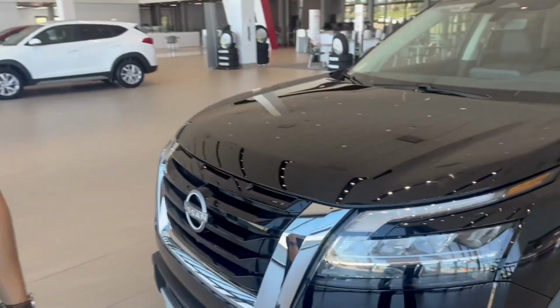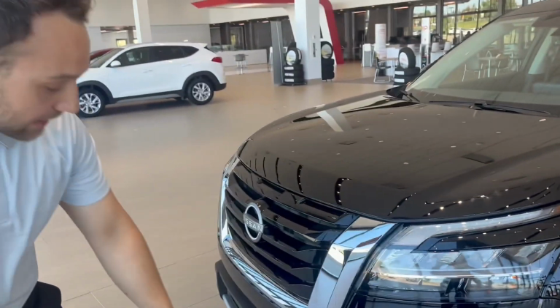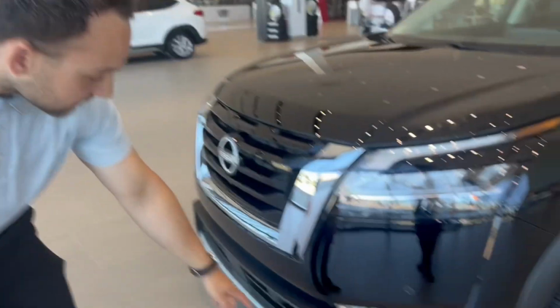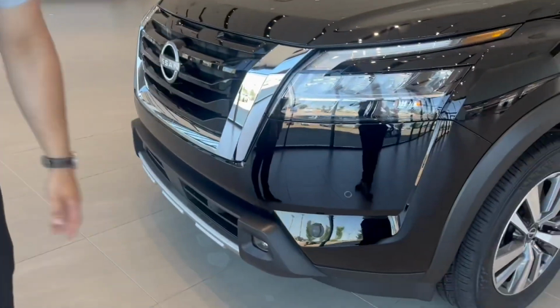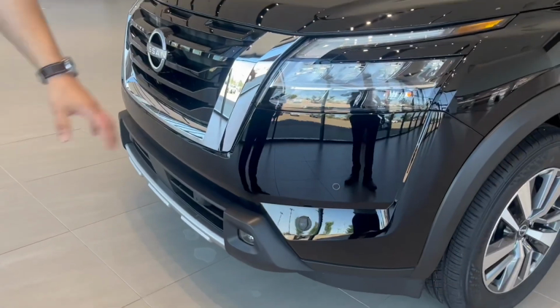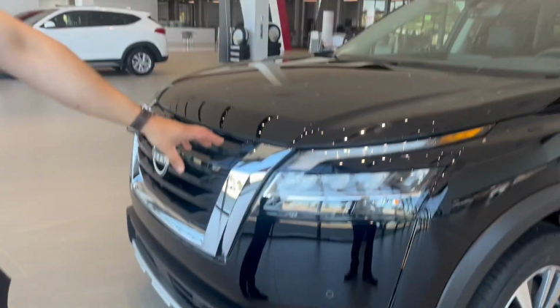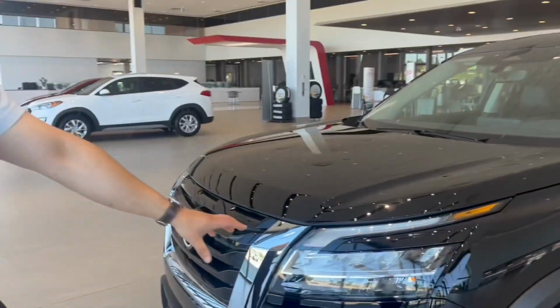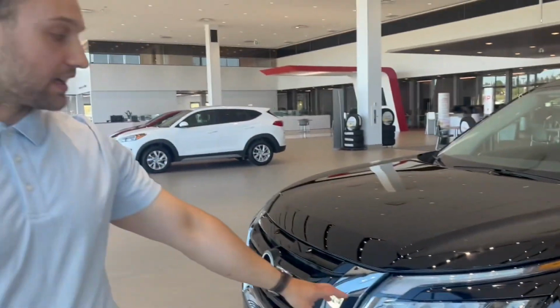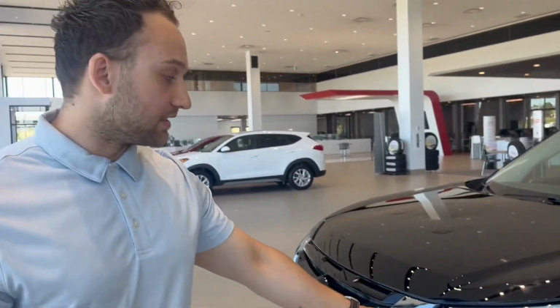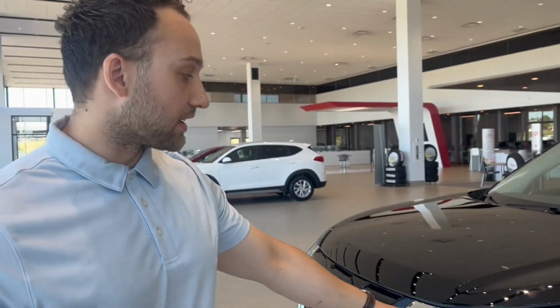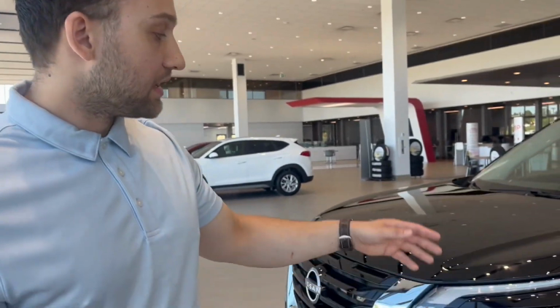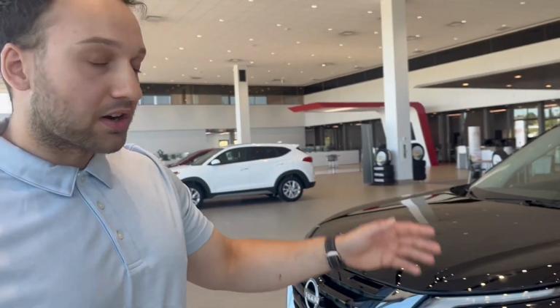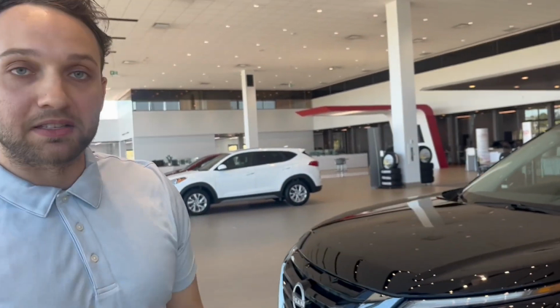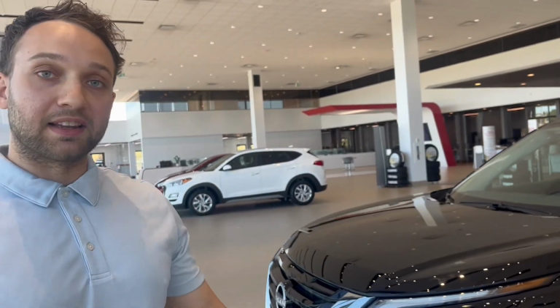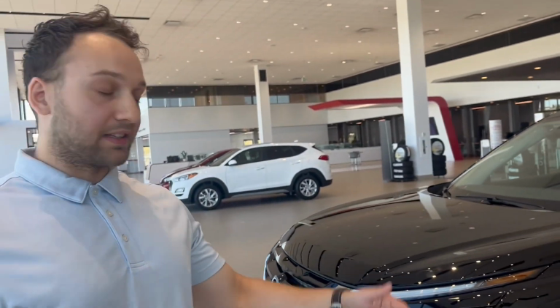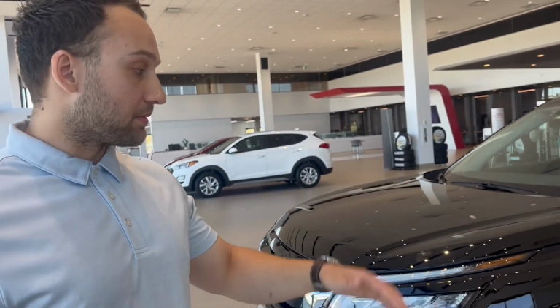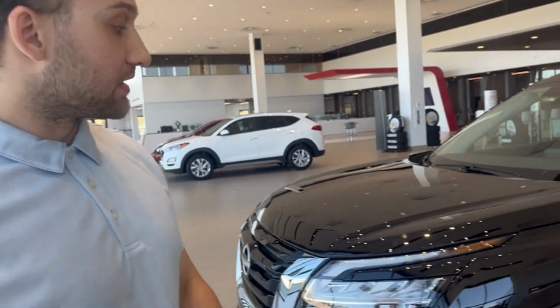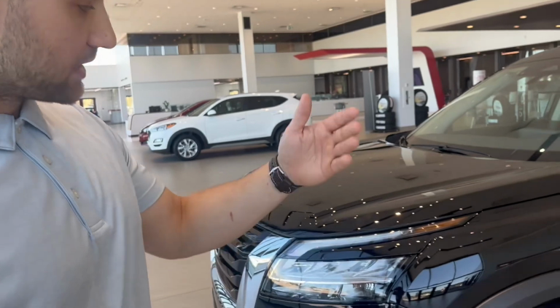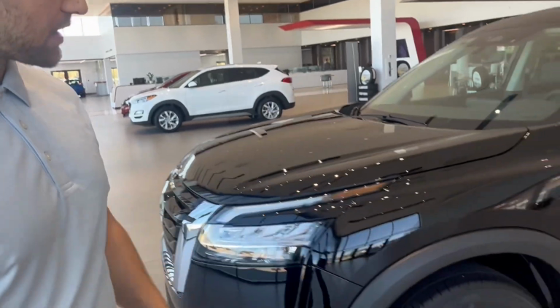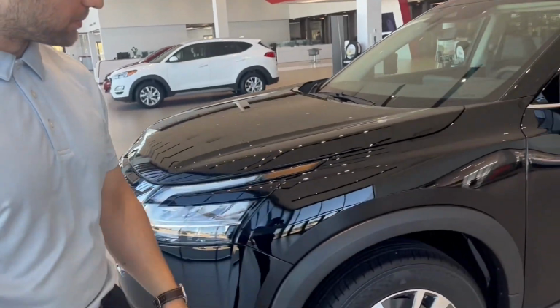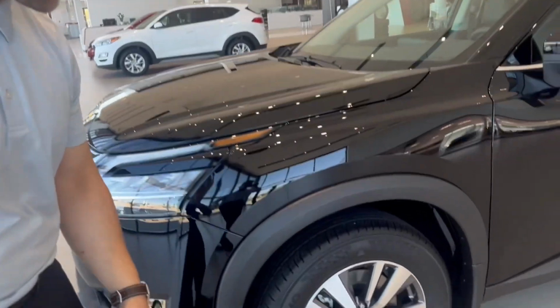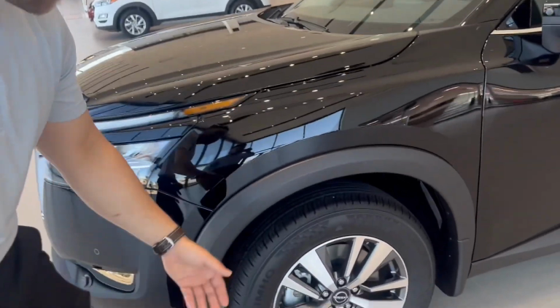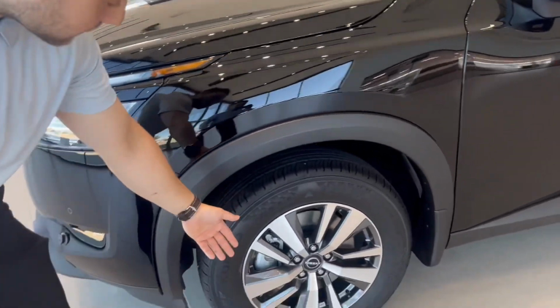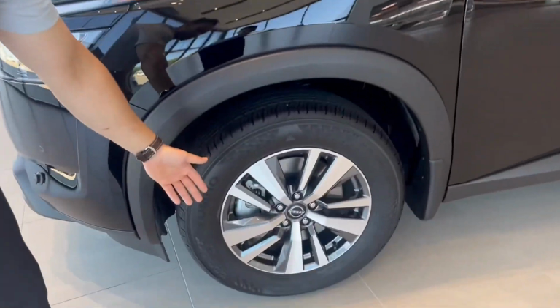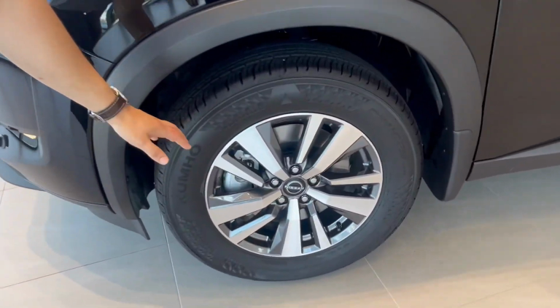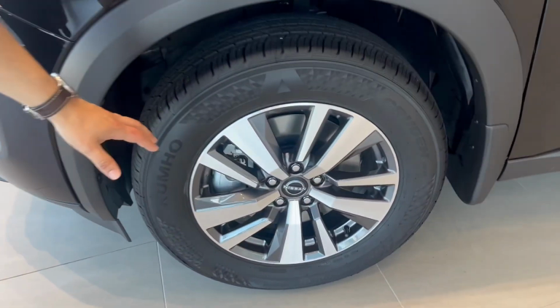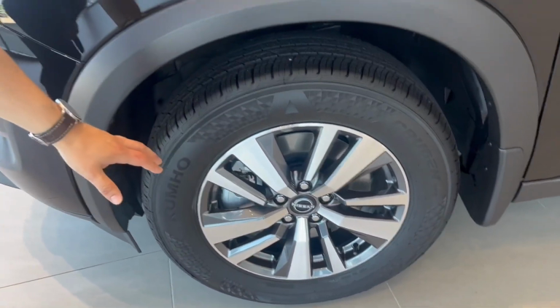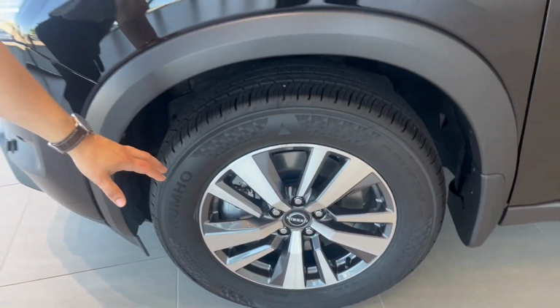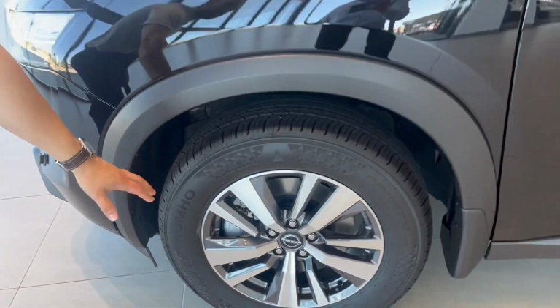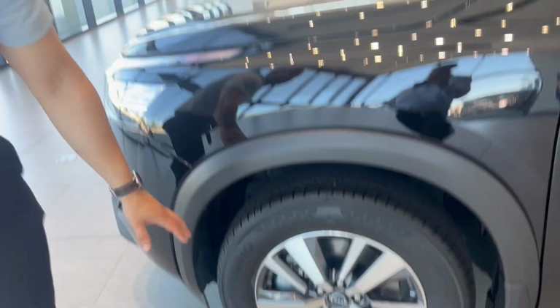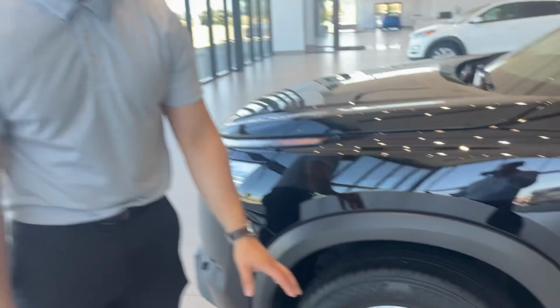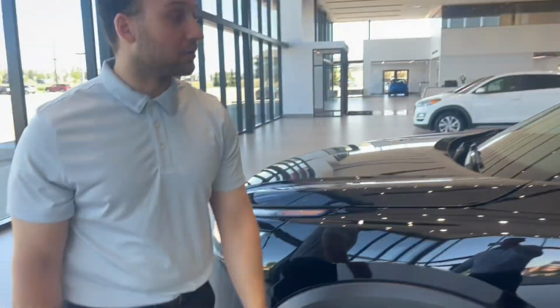Over here we have LED fog lights and auto-adjusting LED headlights. These are great — if a car's passing by late night it will automatically dim, then go back up to full brightness. Here we got standard 18 inch alloy rims that come on this trim only.